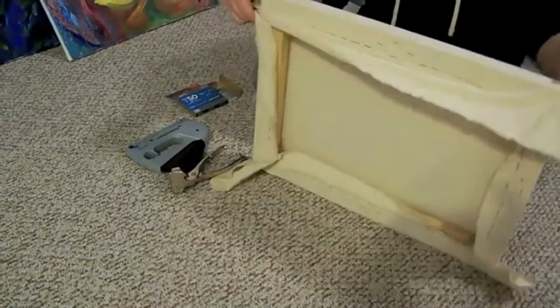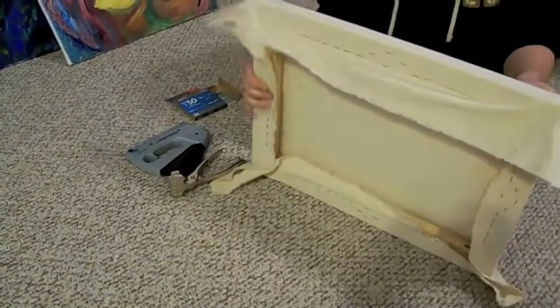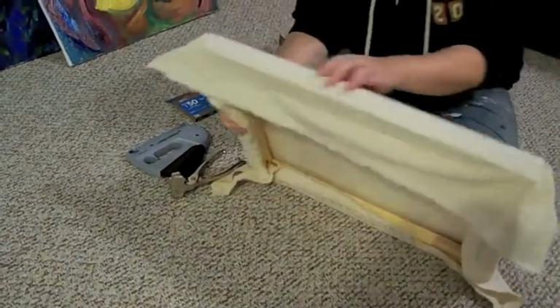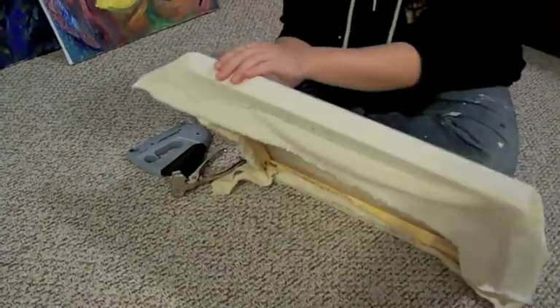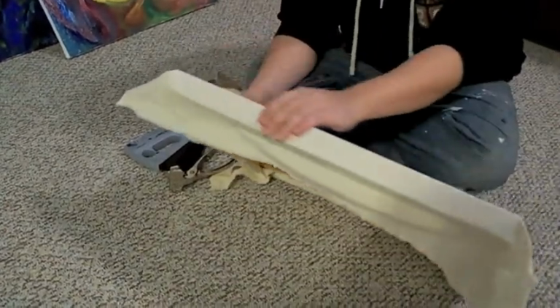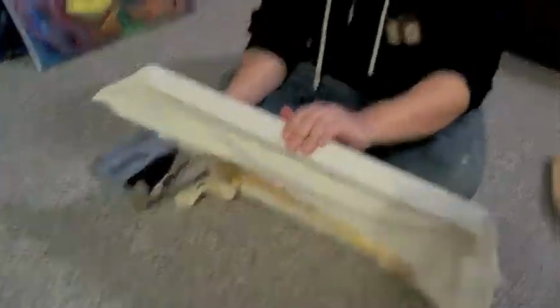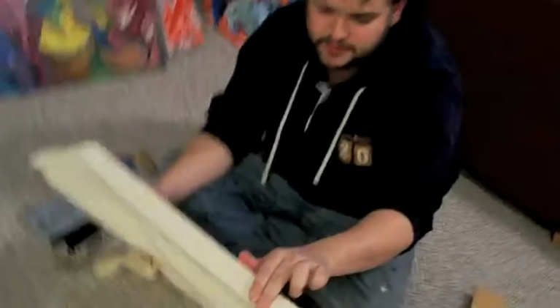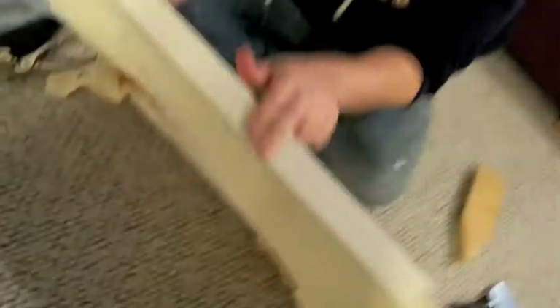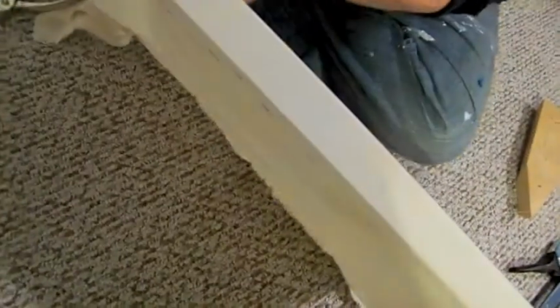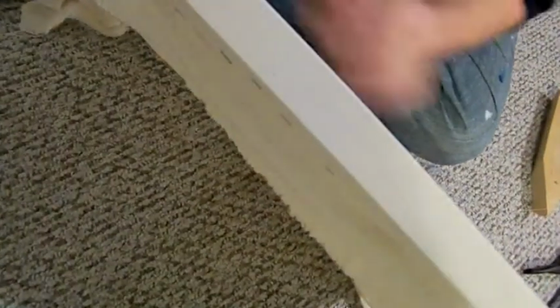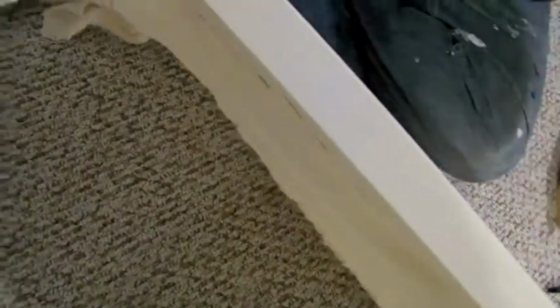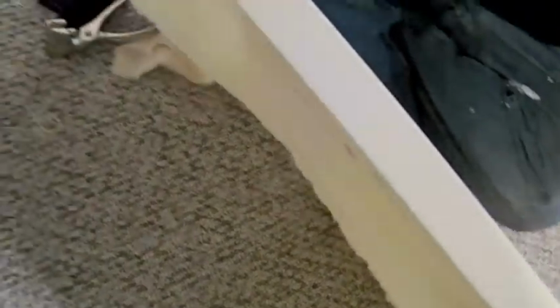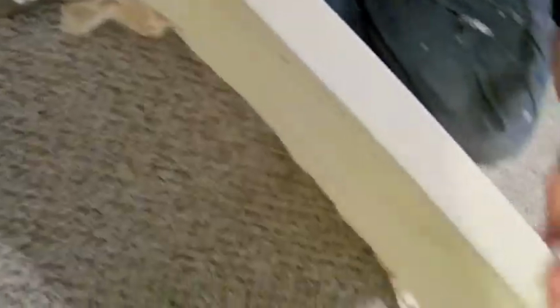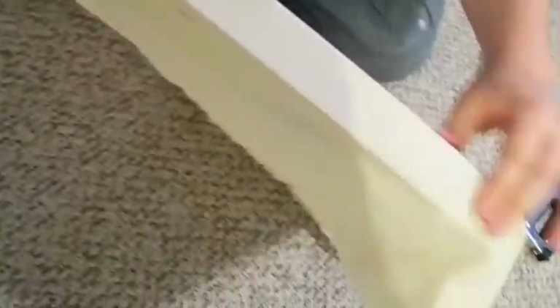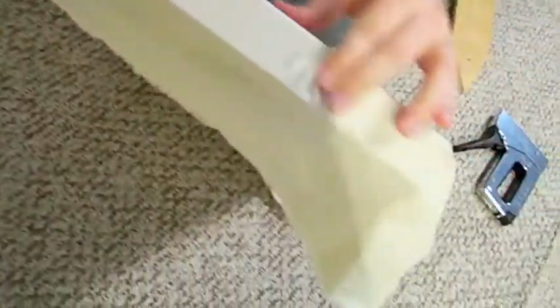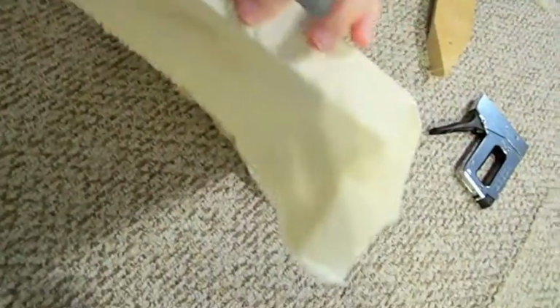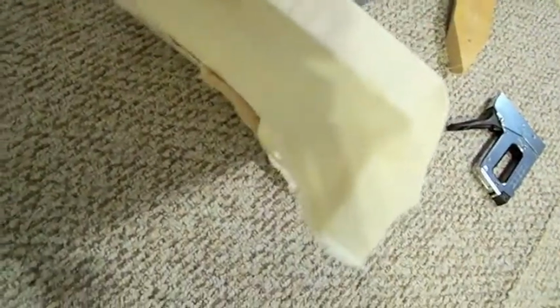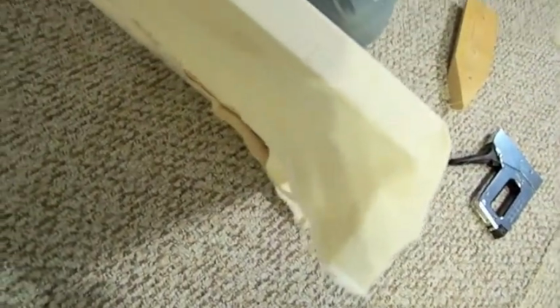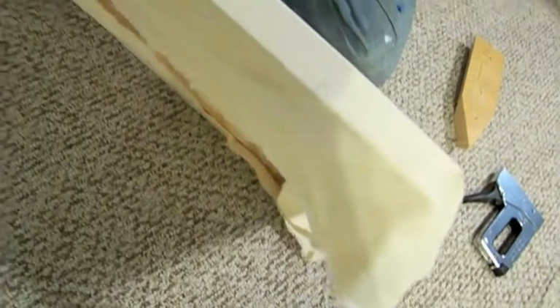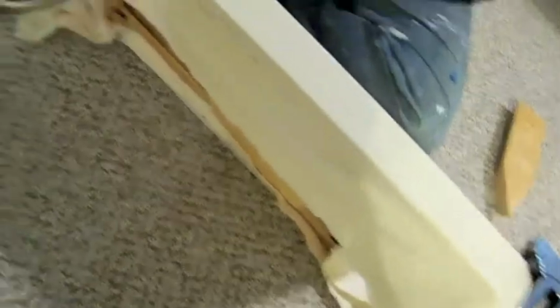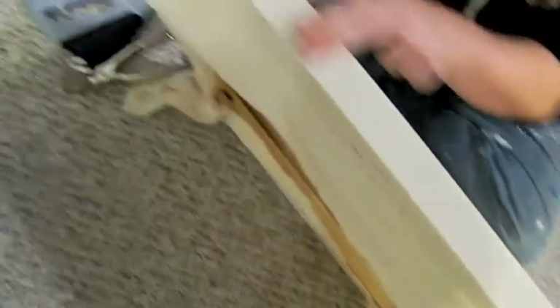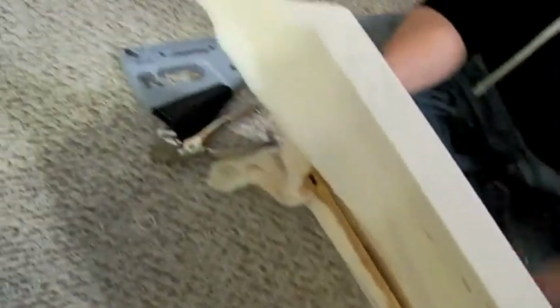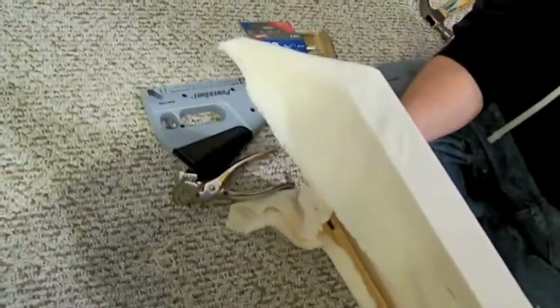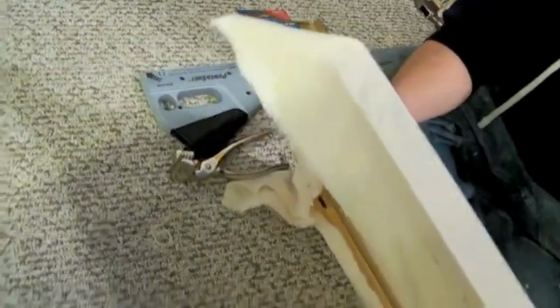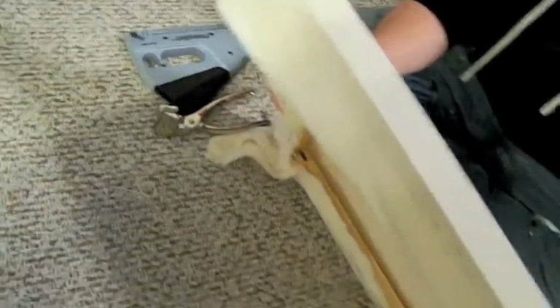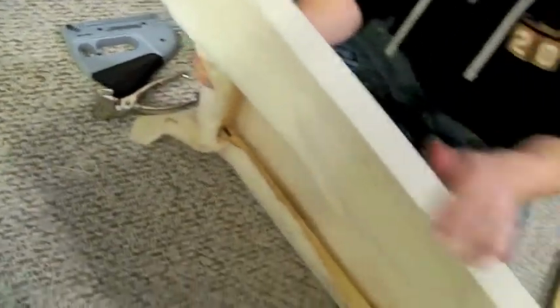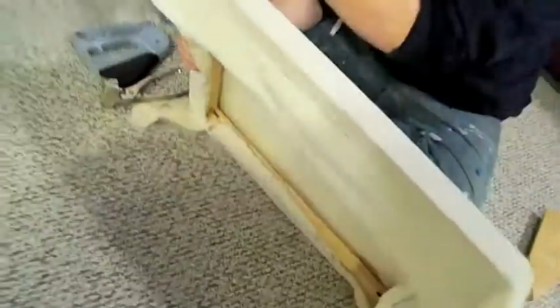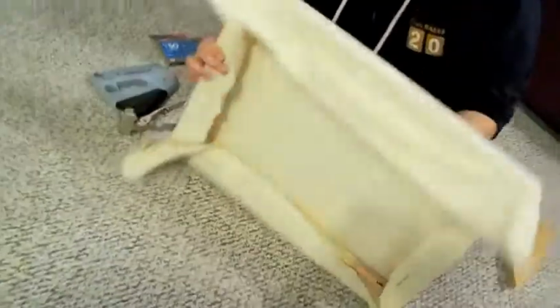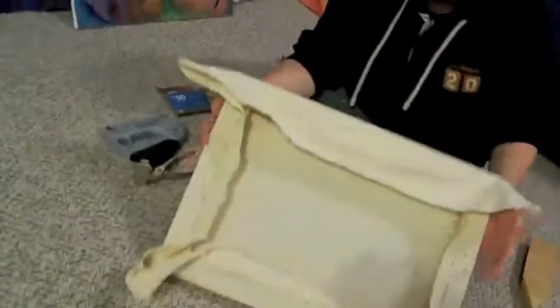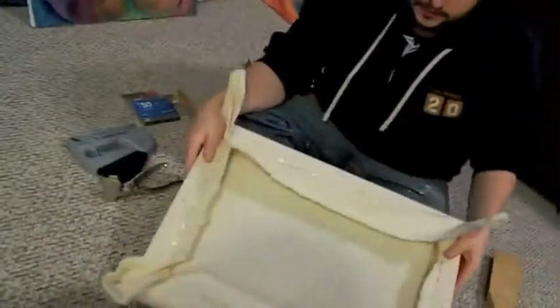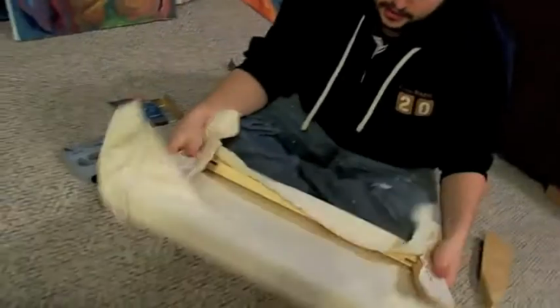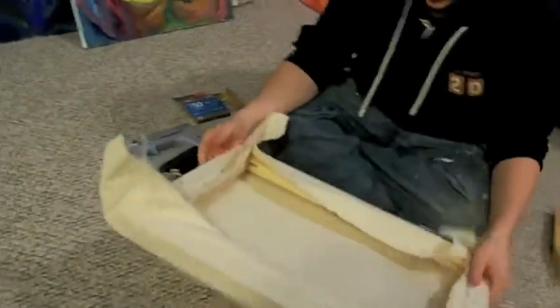I'll show you the side — see how it's nice and crisp, and then when you get over here it's all loose. But it's not going to happen when I get to my stretched area. You're doing good if you've got that going on.